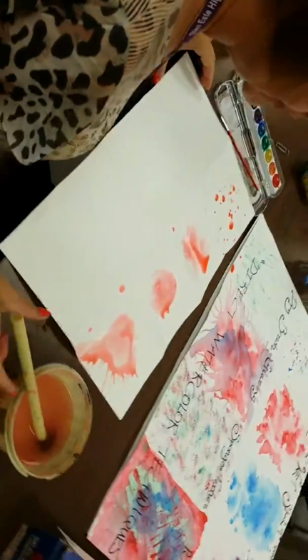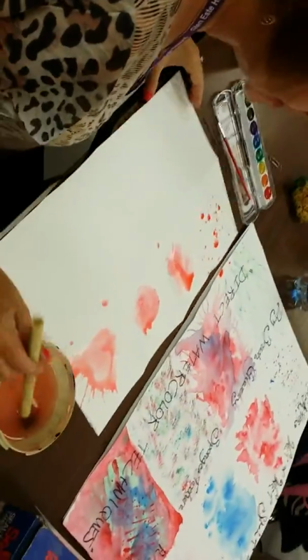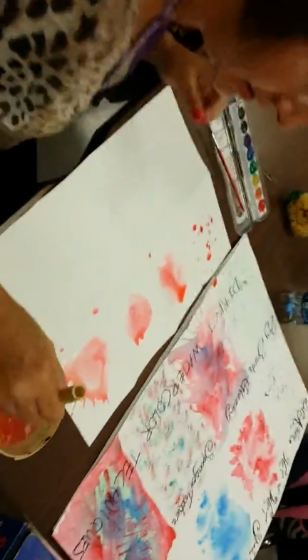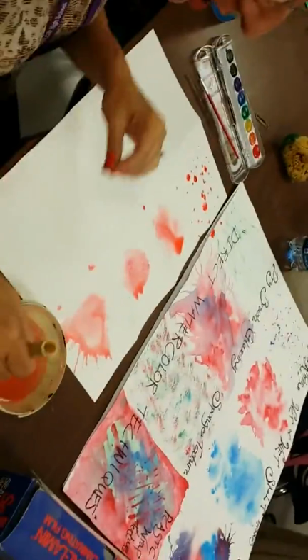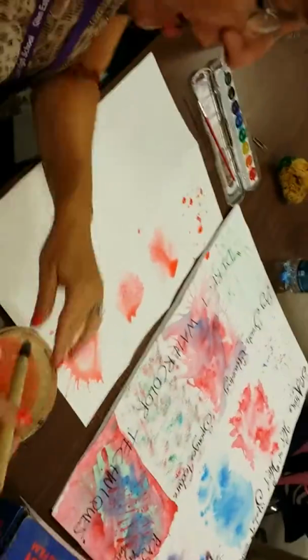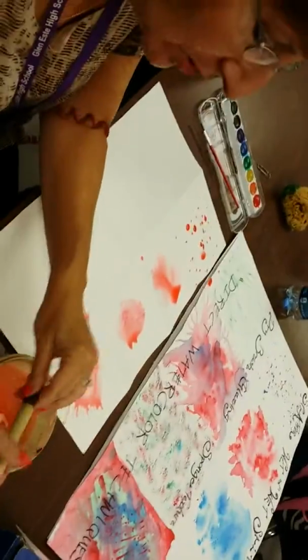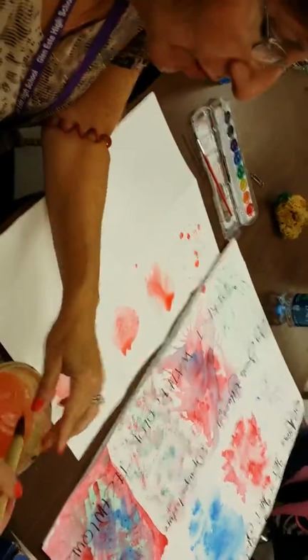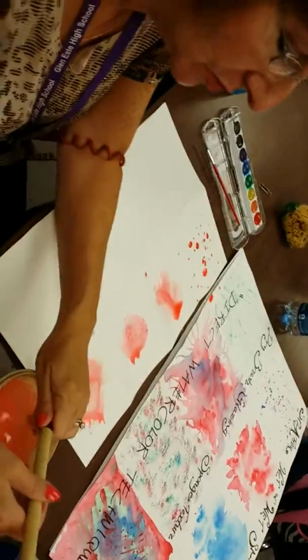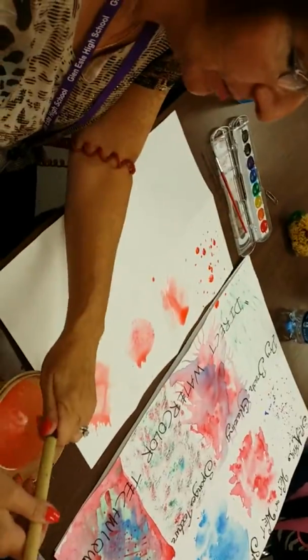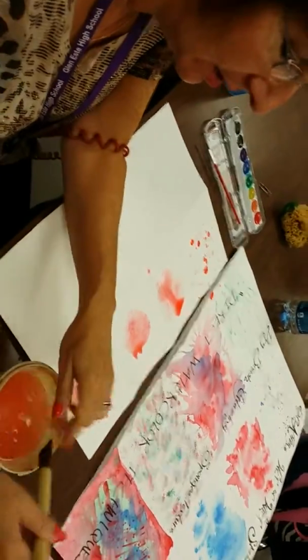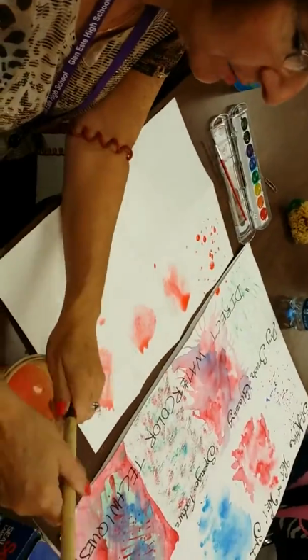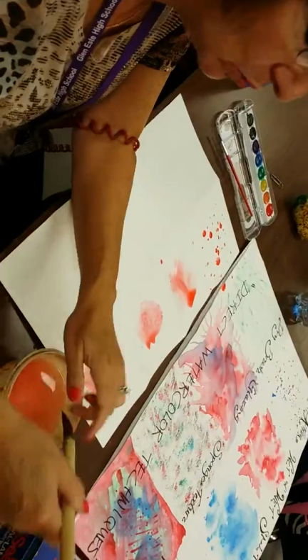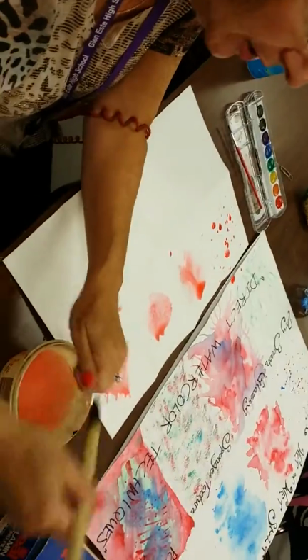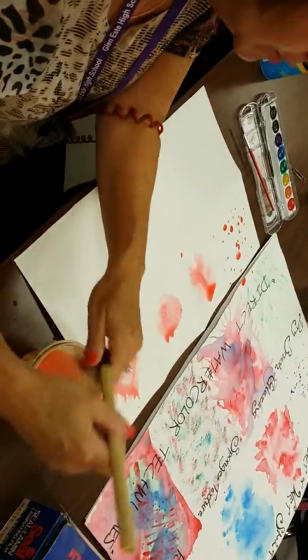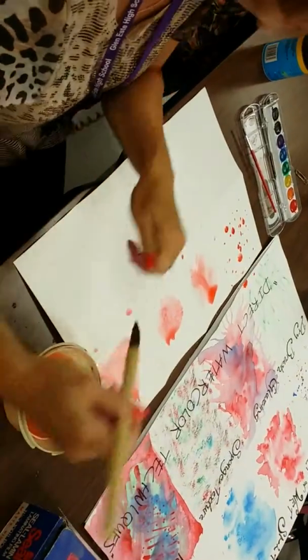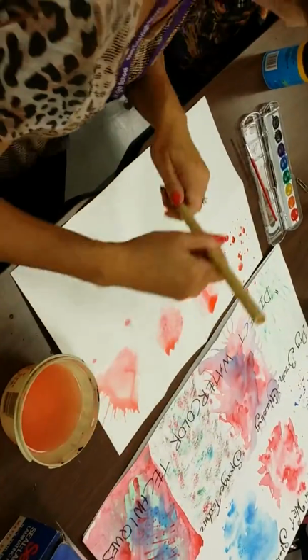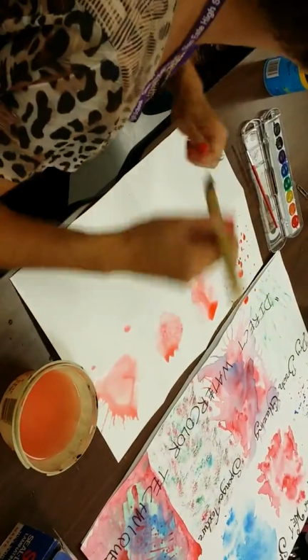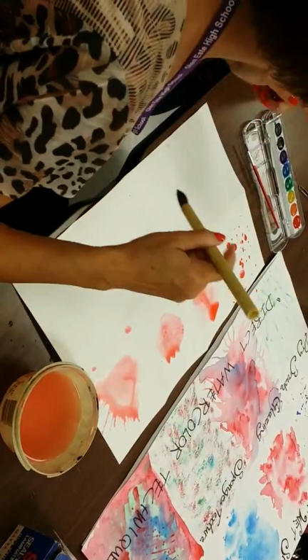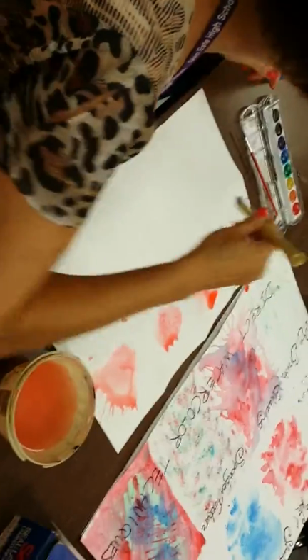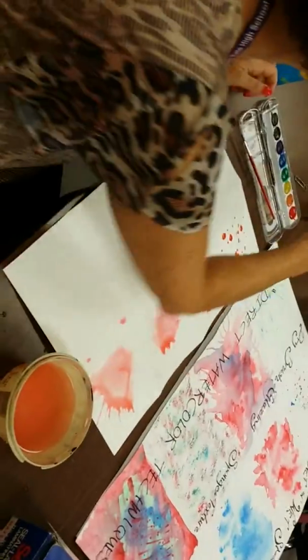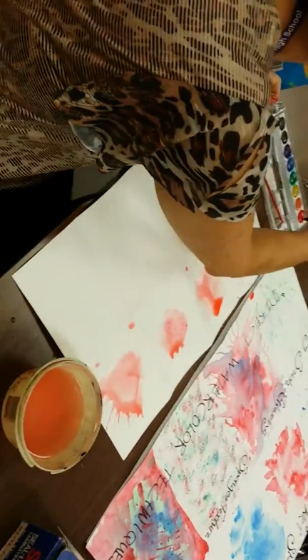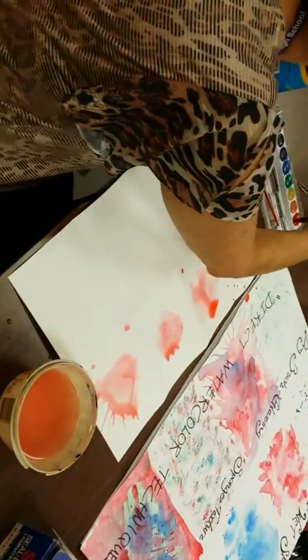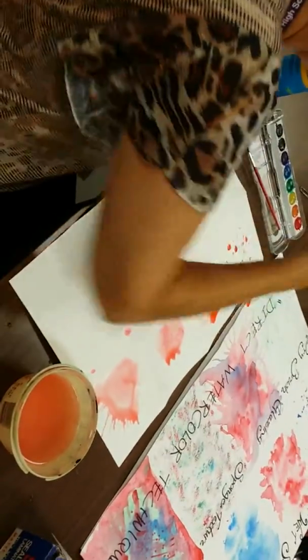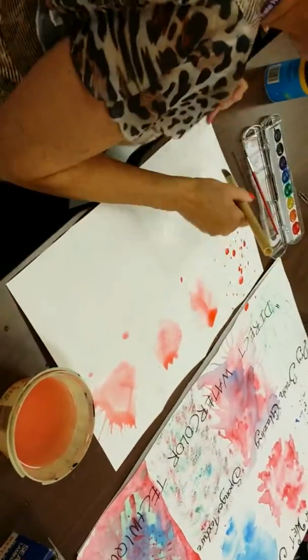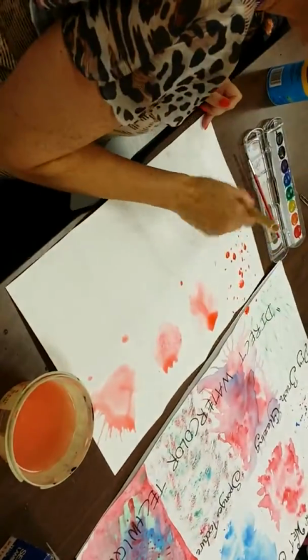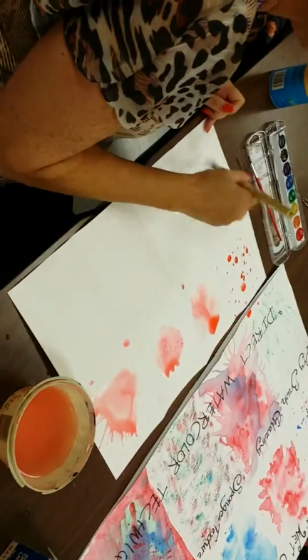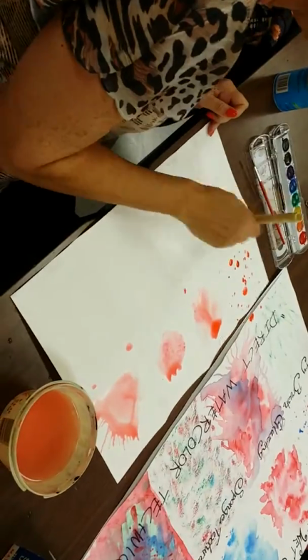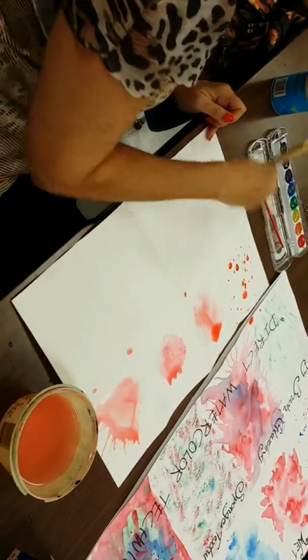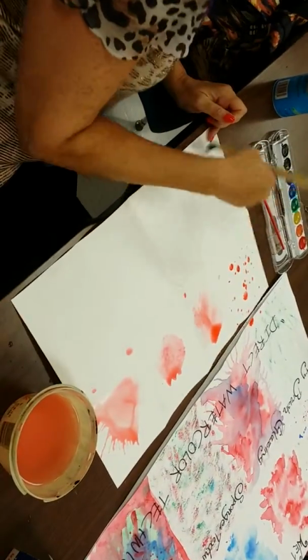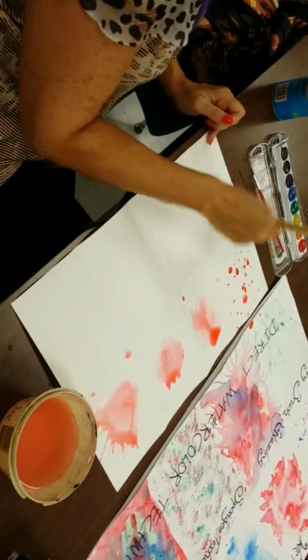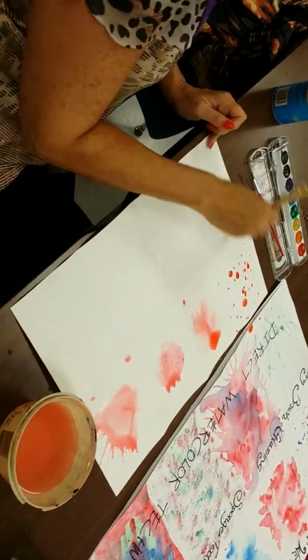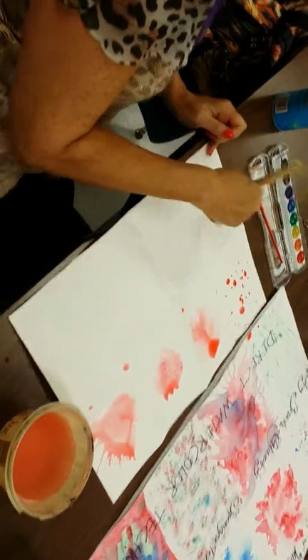The next technique is dry brush. Dry brush is when you basically get as much water out of your brush as possible. You paint with it and the texture of the paper shows through. That's dry brush.